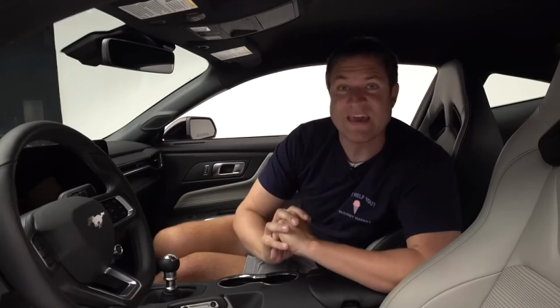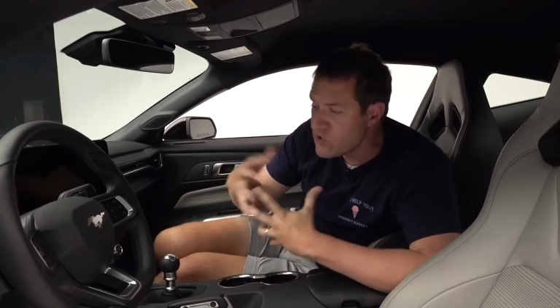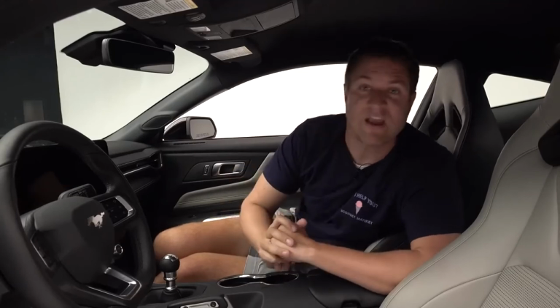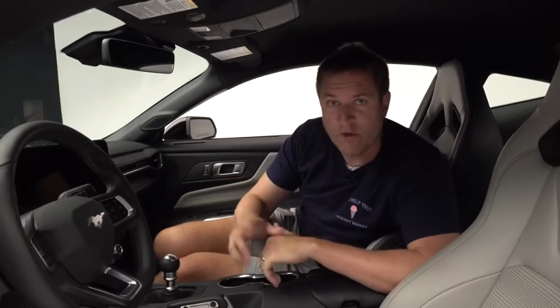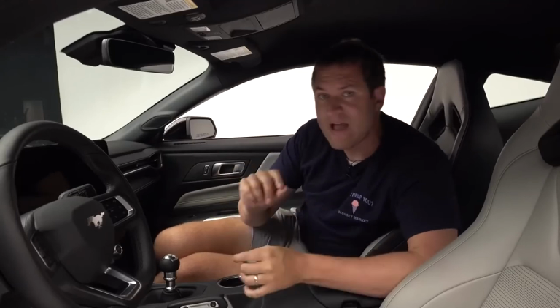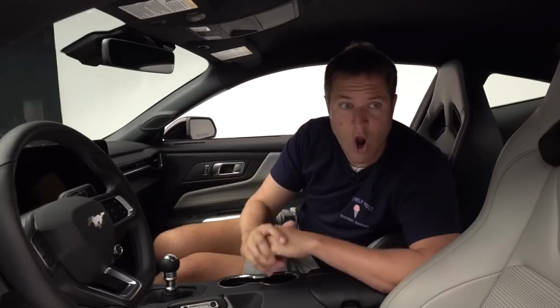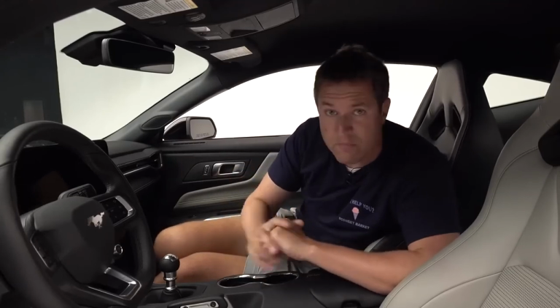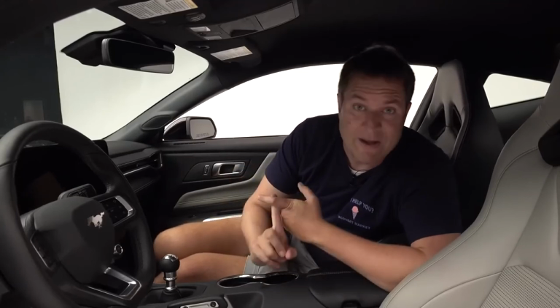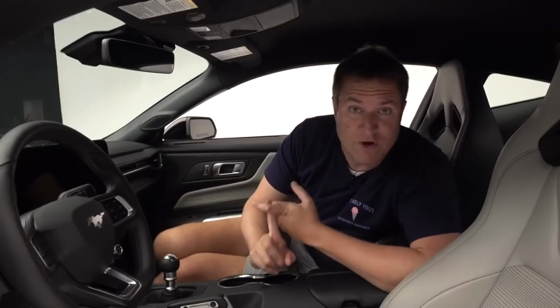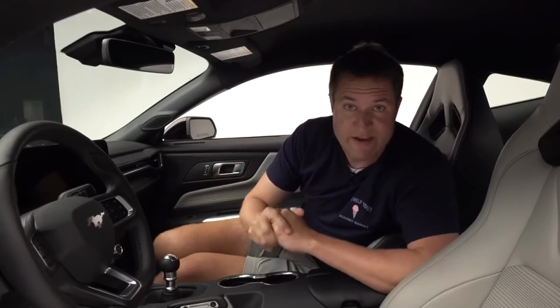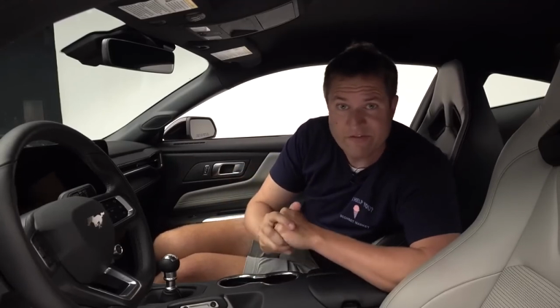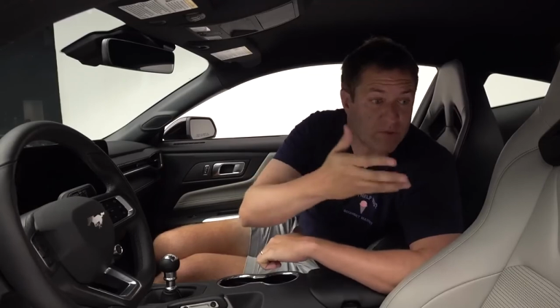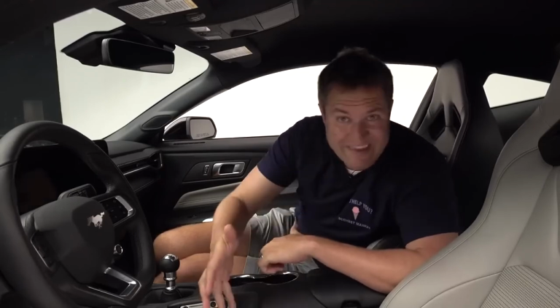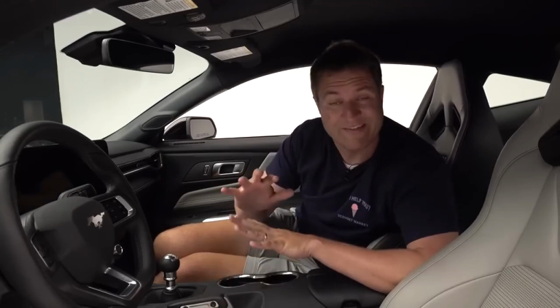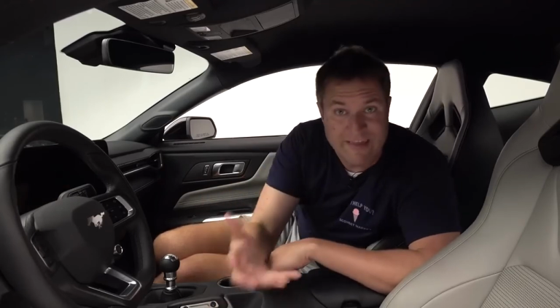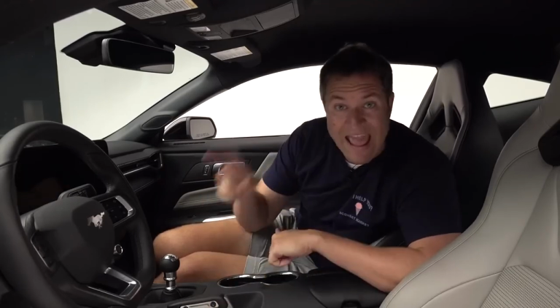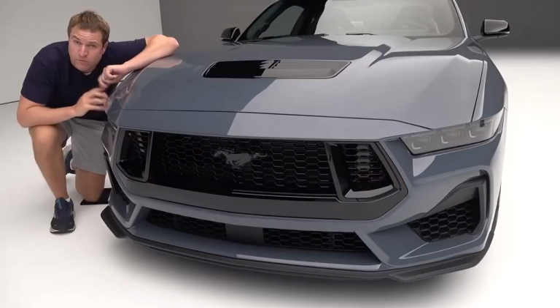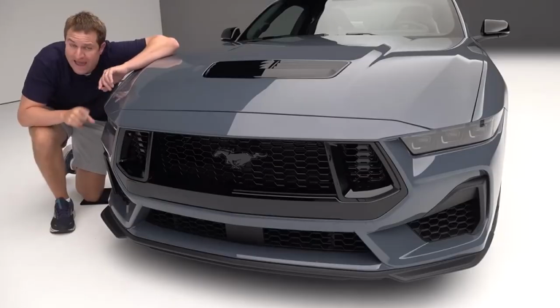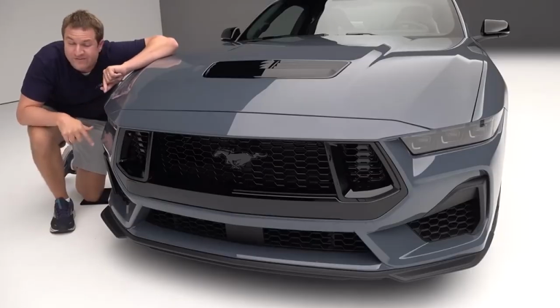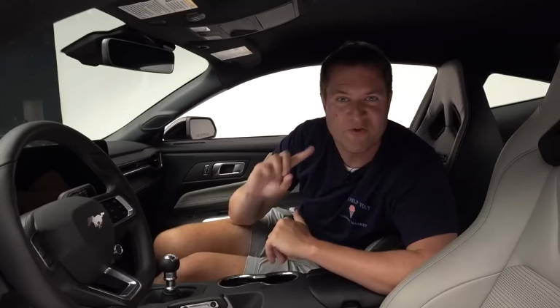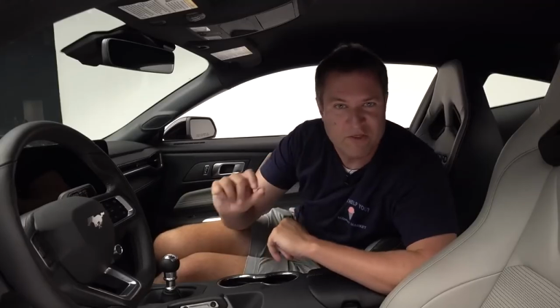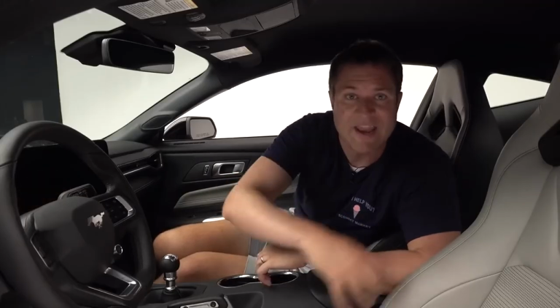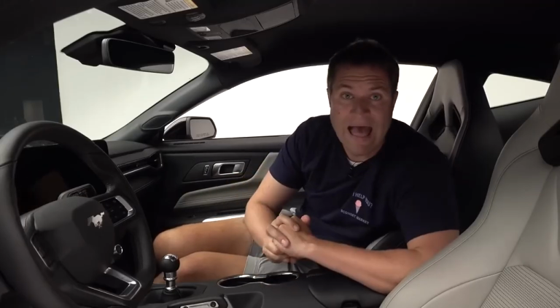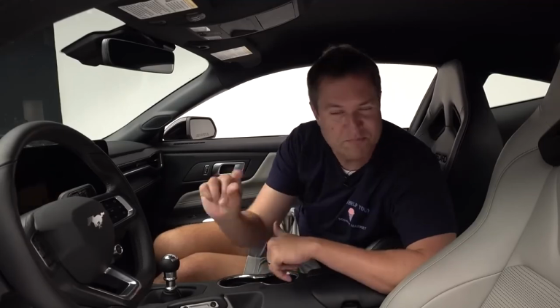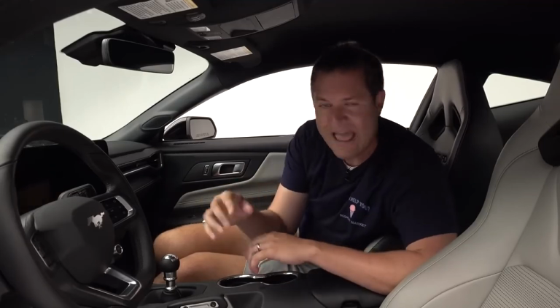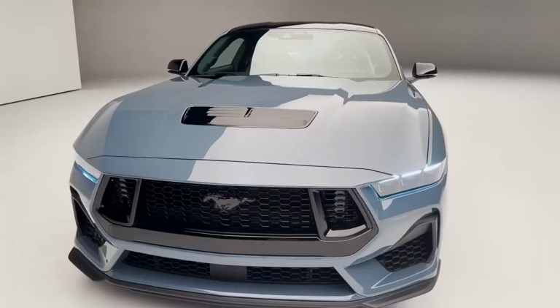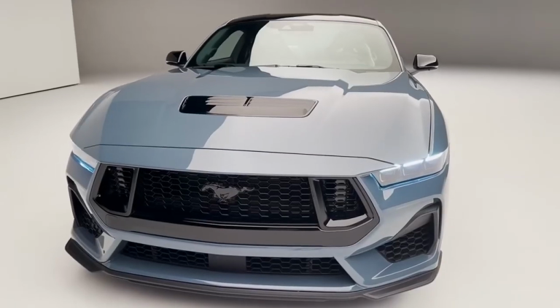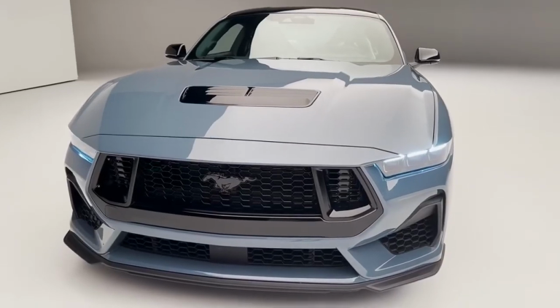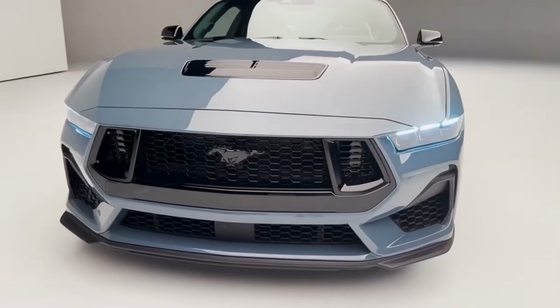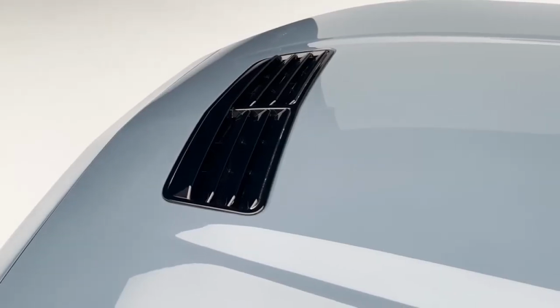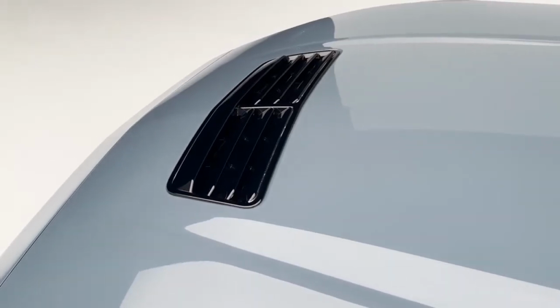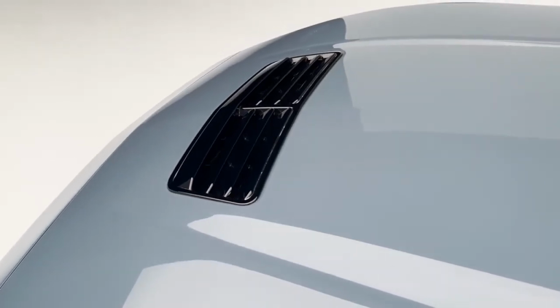If you get into the new Mustang, you also unlock some features. The seats are available with optional upgrades, and Ford has also added badging so you can easily distinguish the trim level. But there's more than just that.